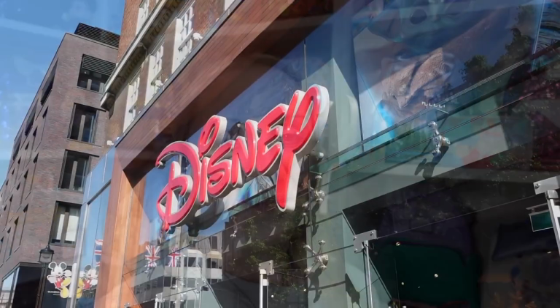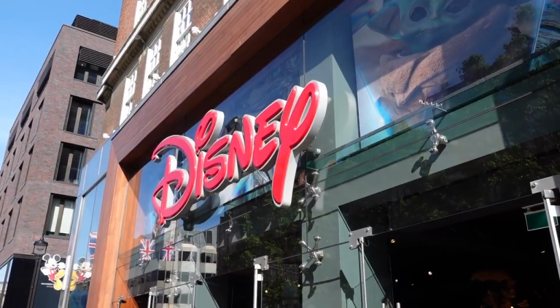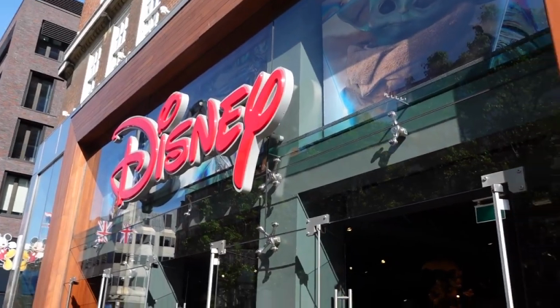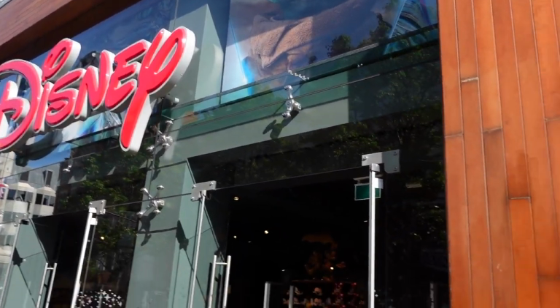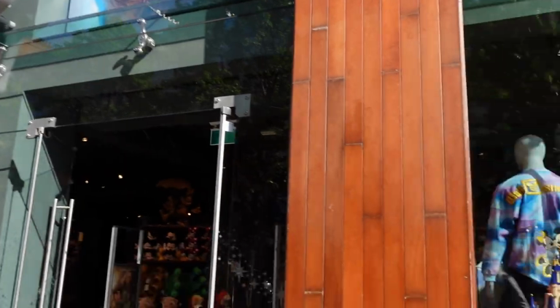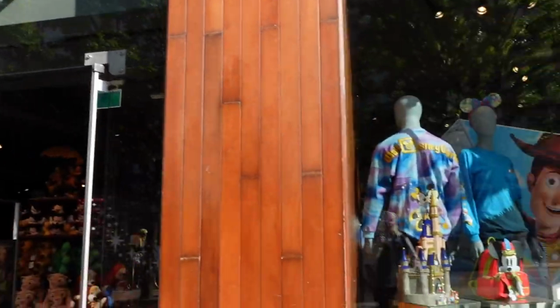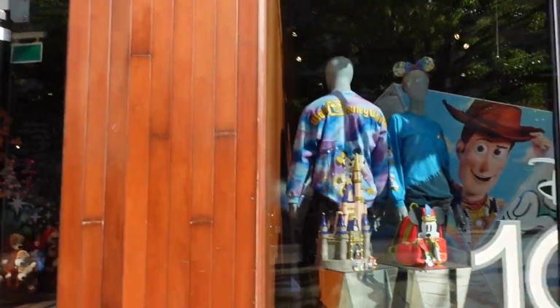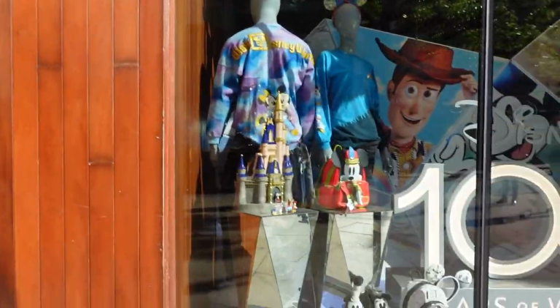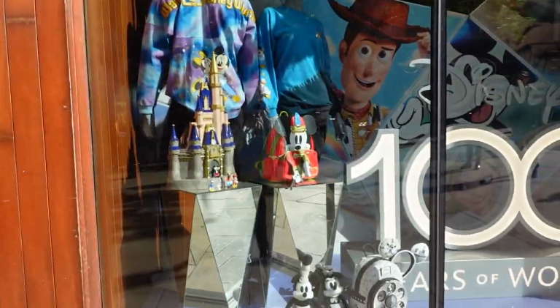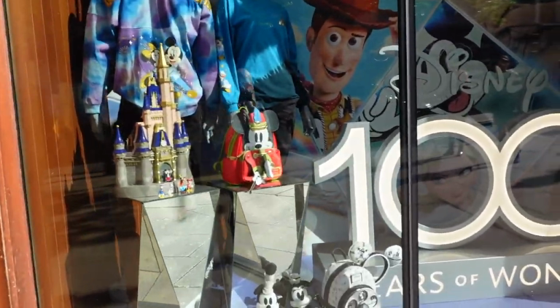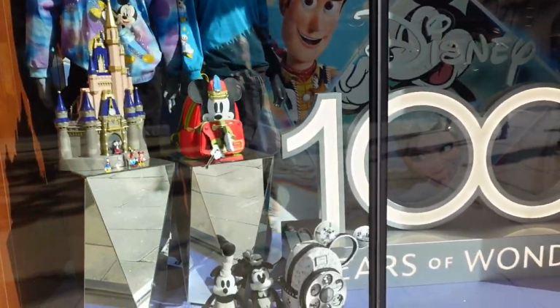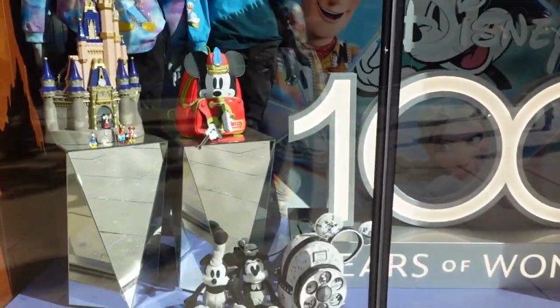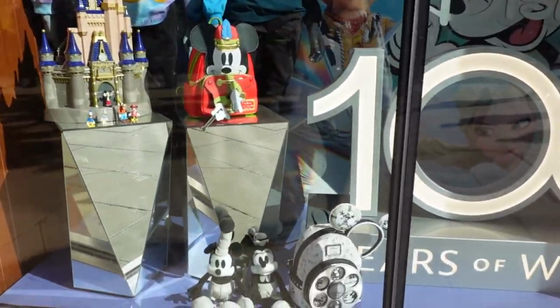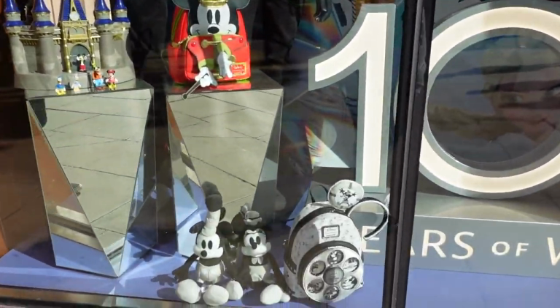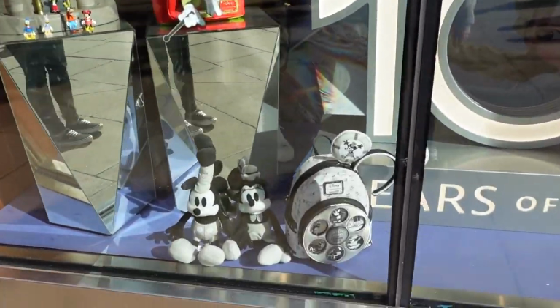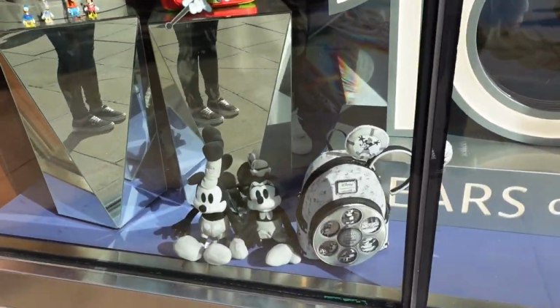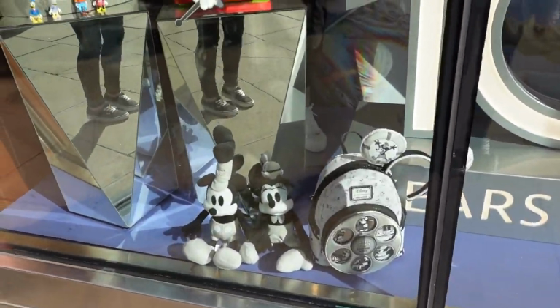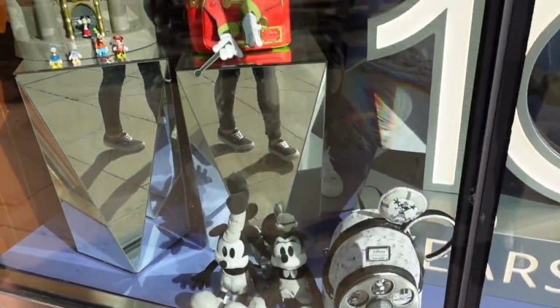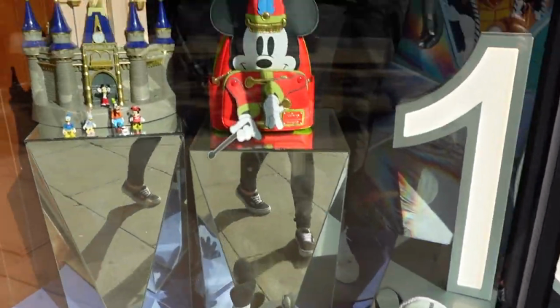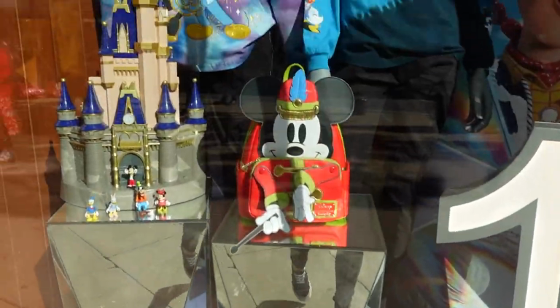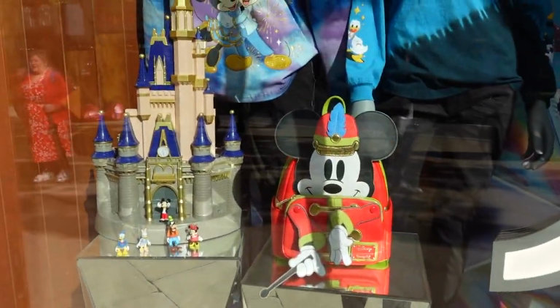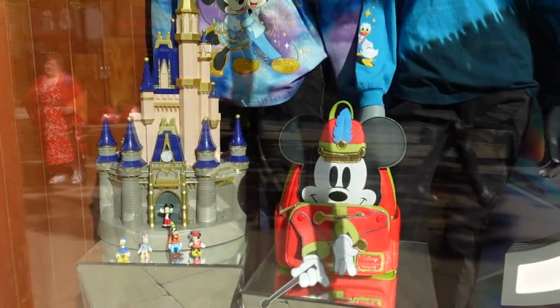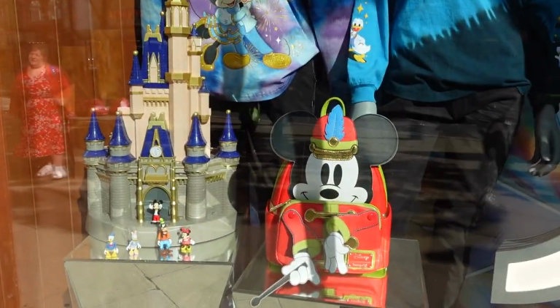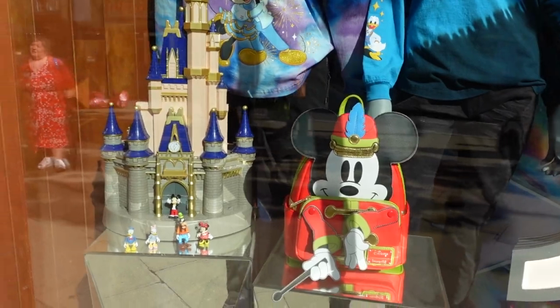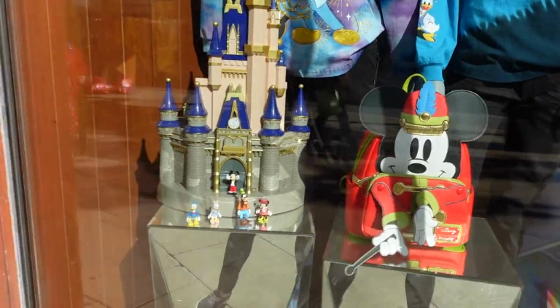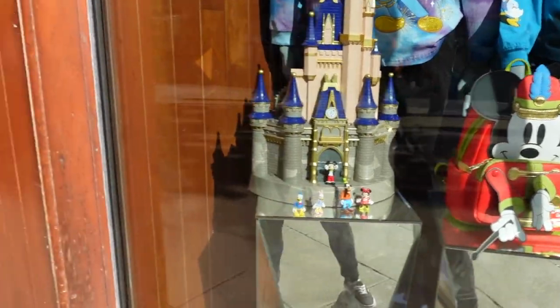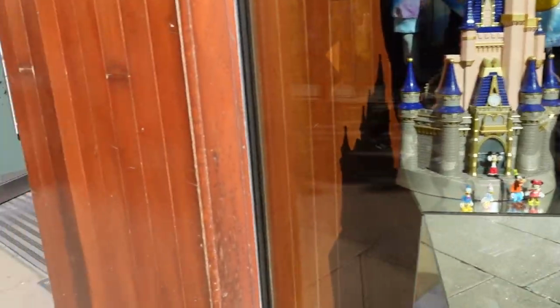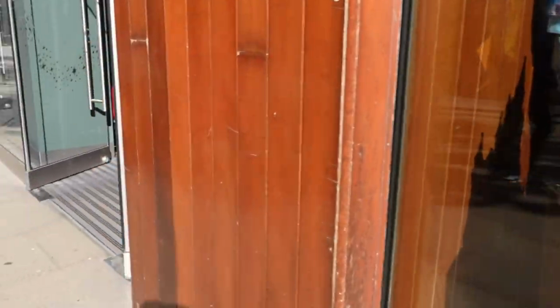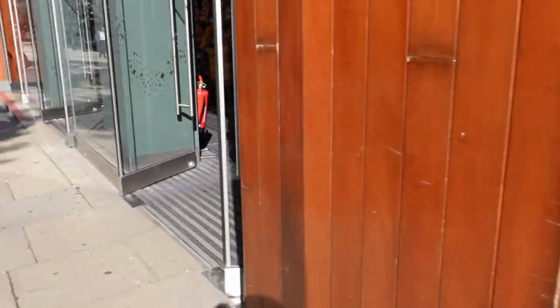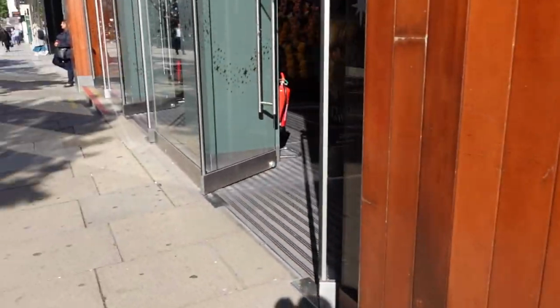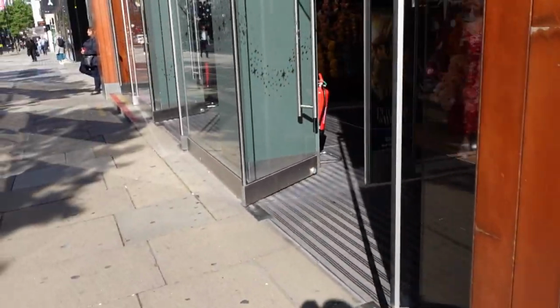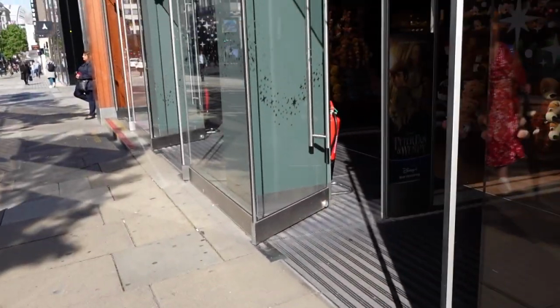Well, we've made it! The new window display still says Disney 100, but they've got some of the Decades Loungefly bags — so we'll go see what we can see.